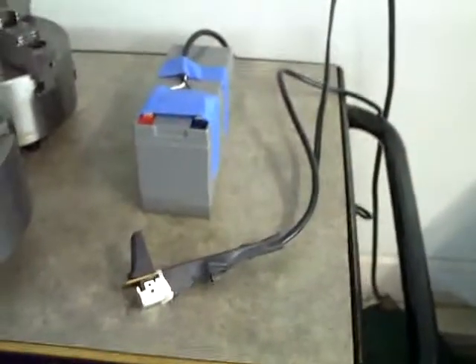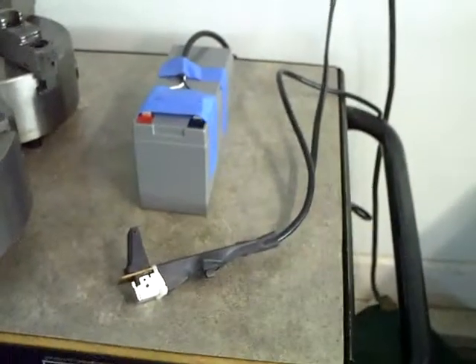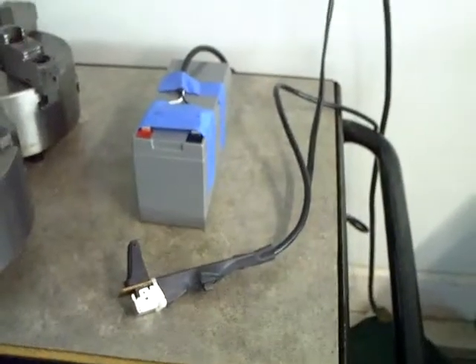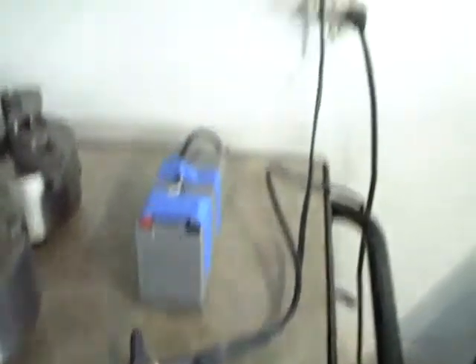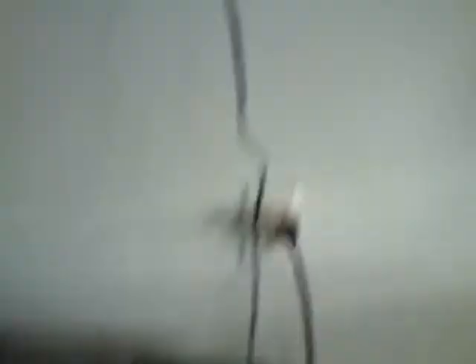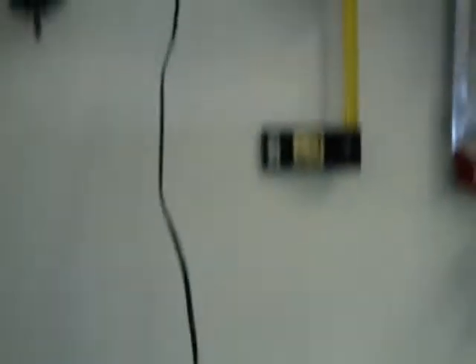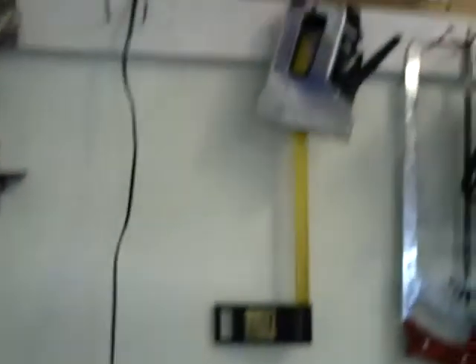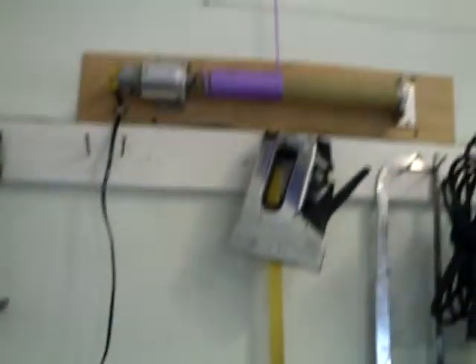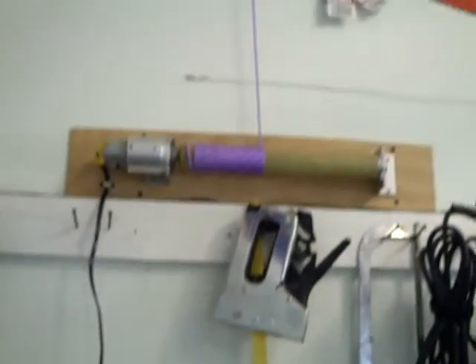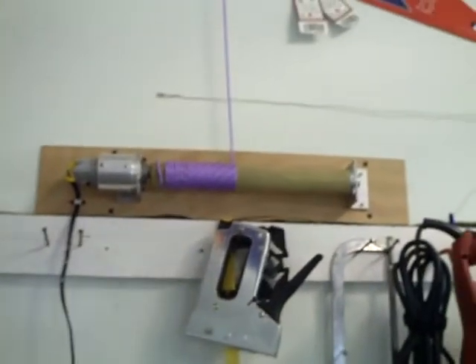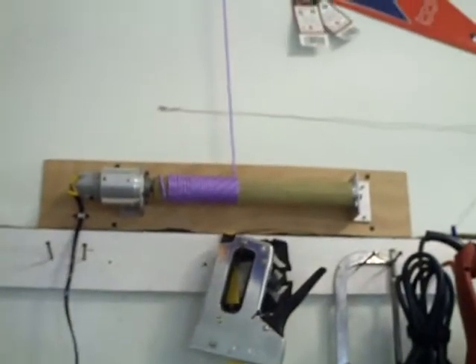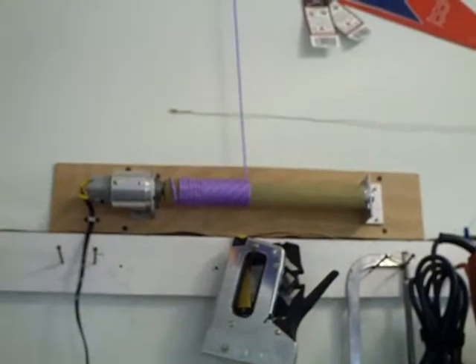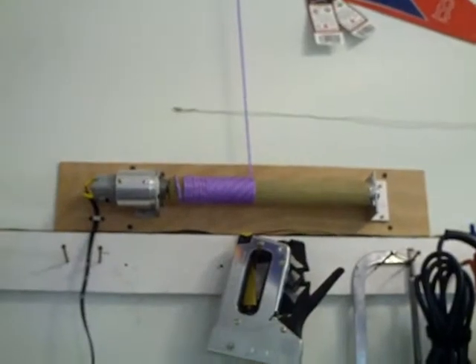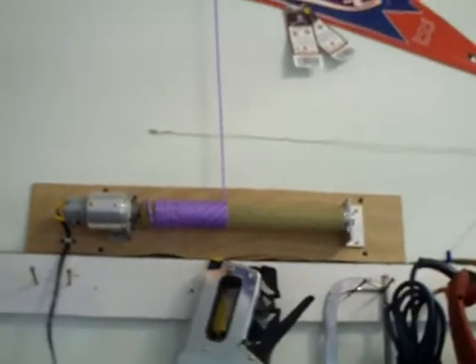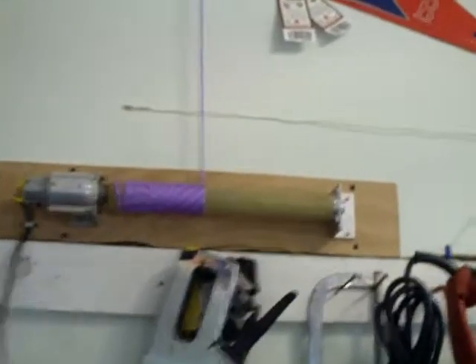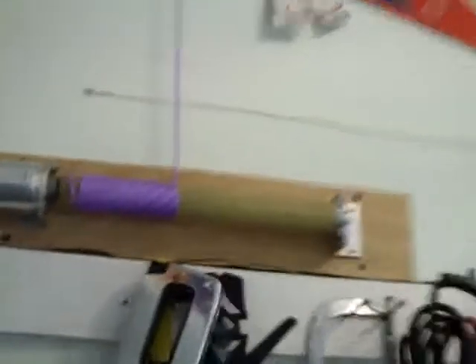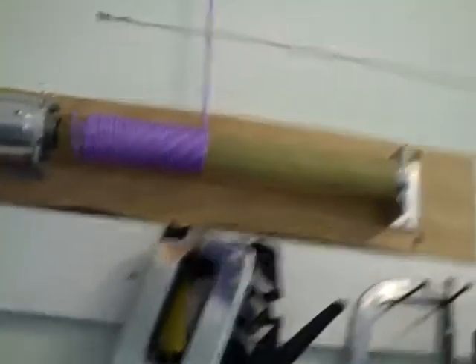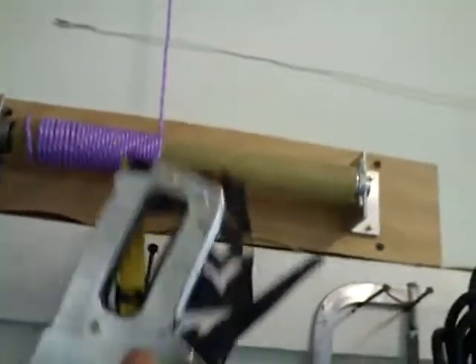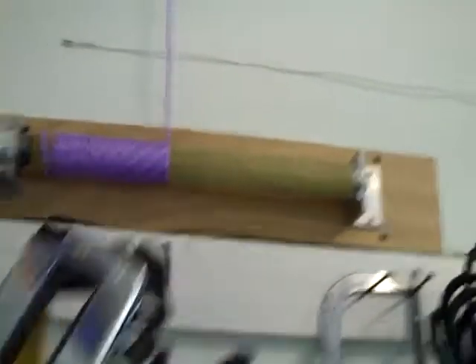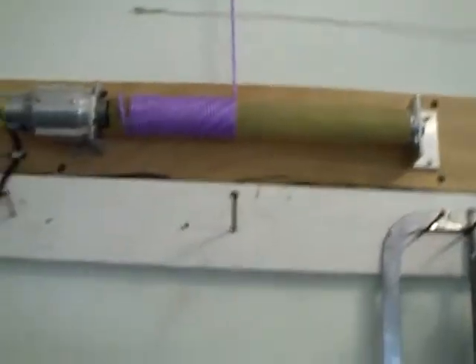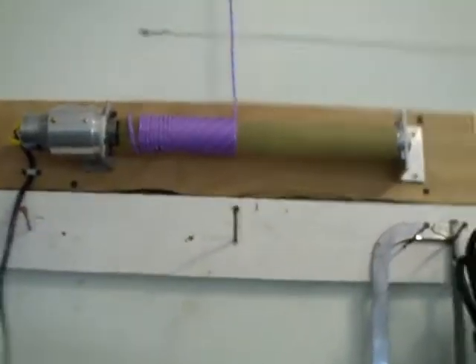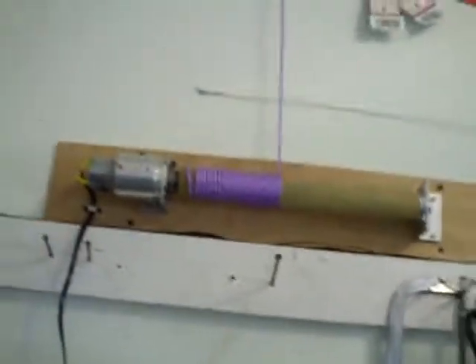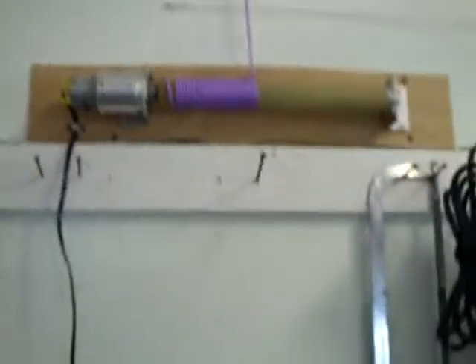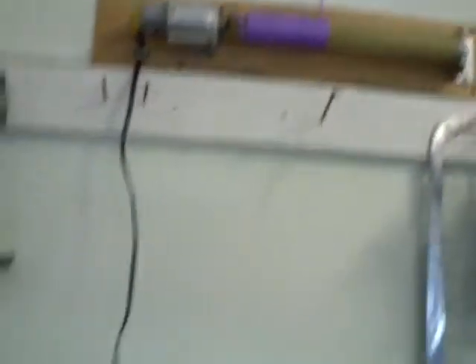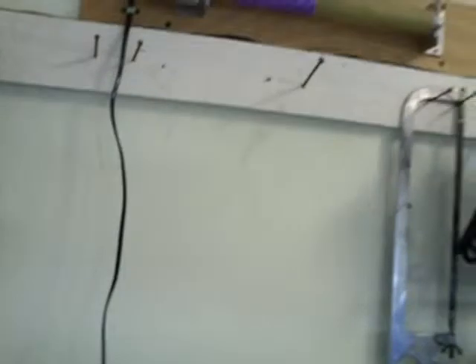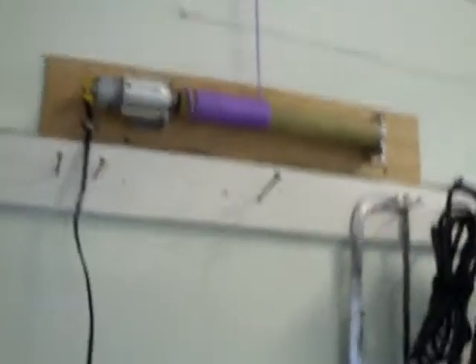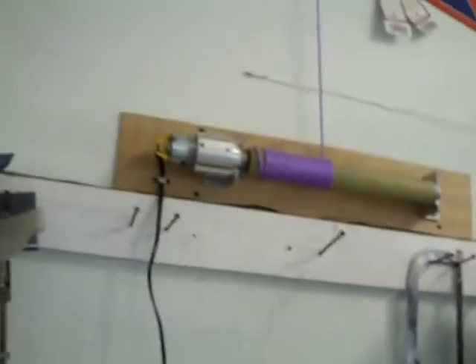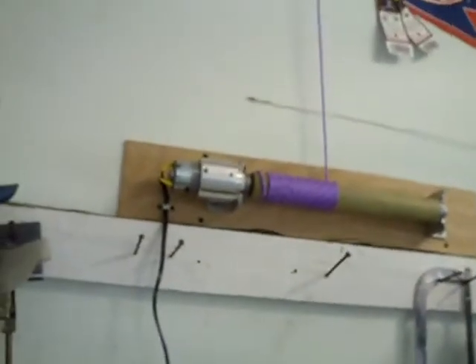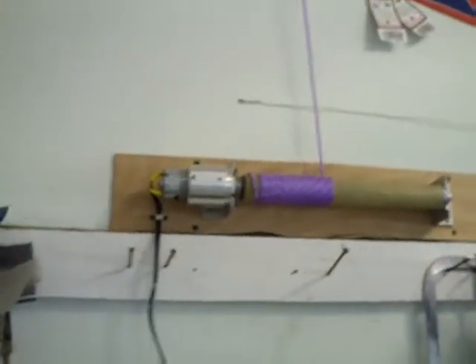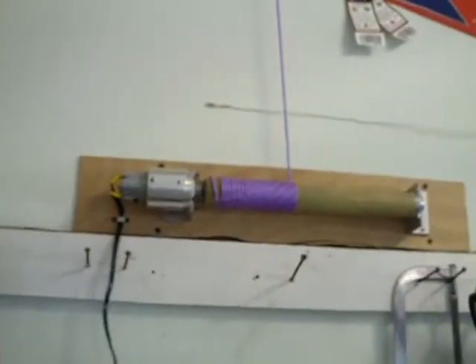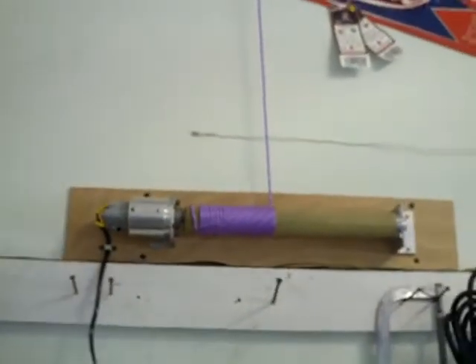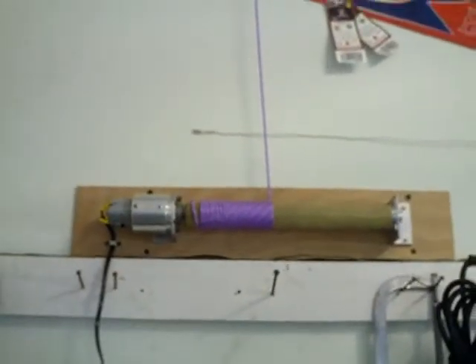Okay, here we are looking at my winch. There it is up on the wall. Let's get rid of this stuff right here. It presents much better that way. There's the winch.